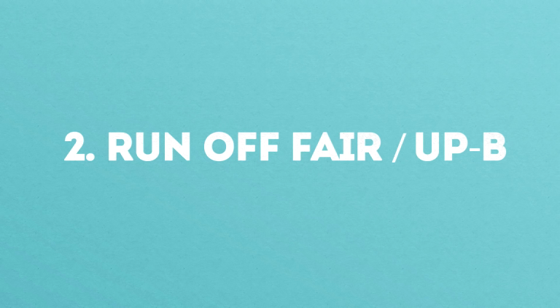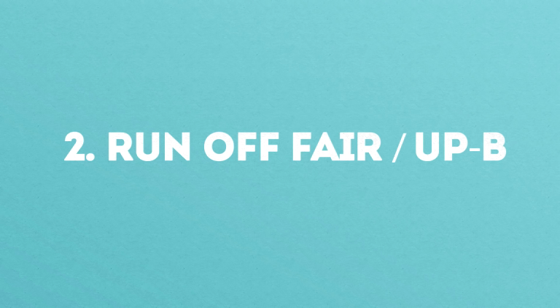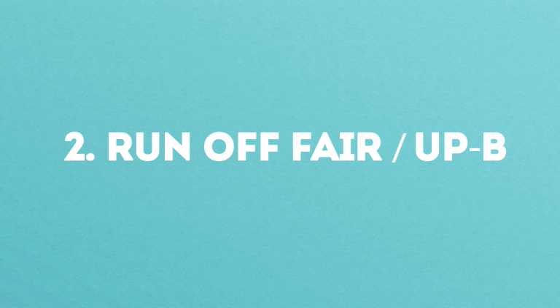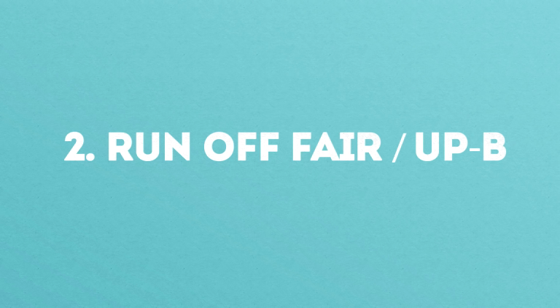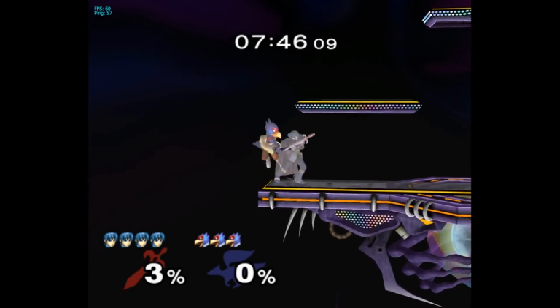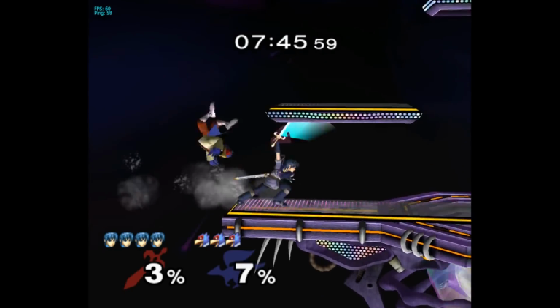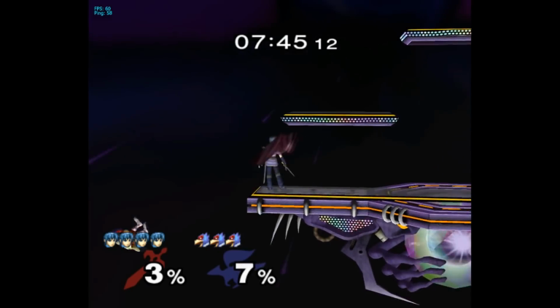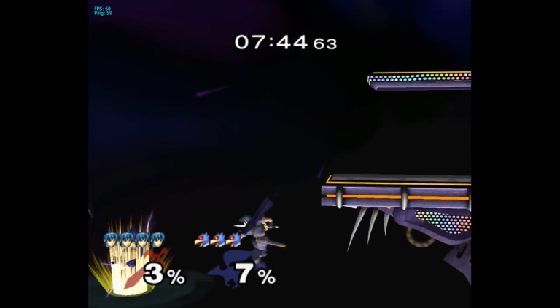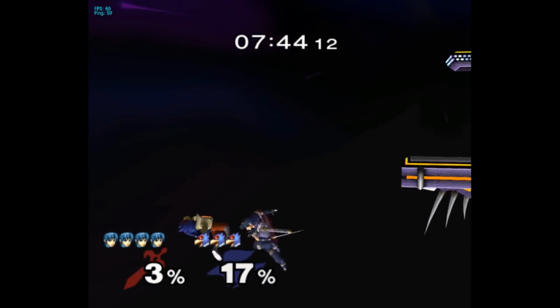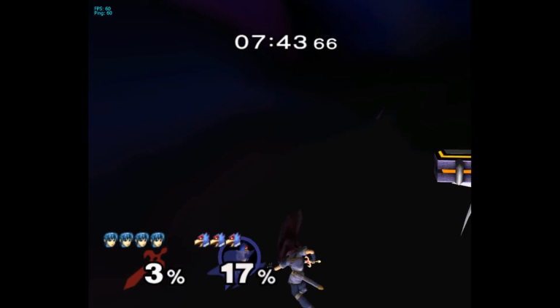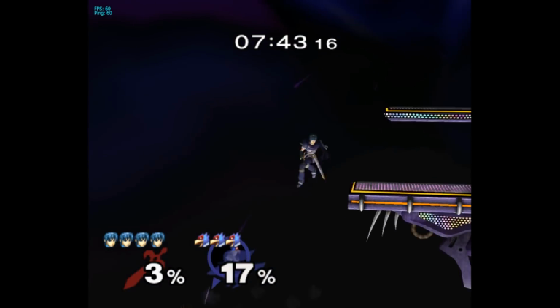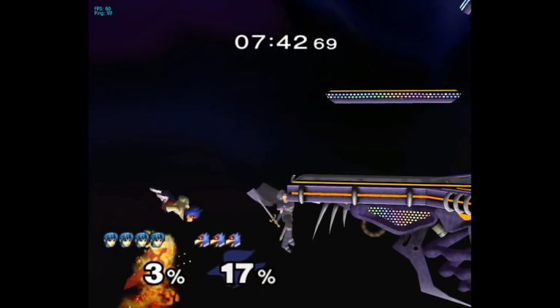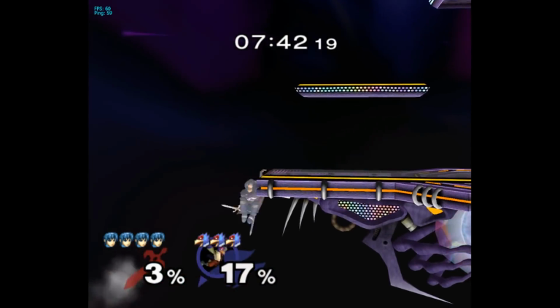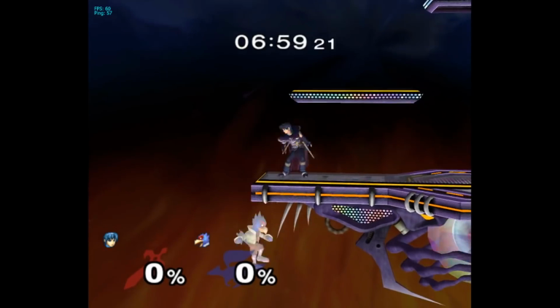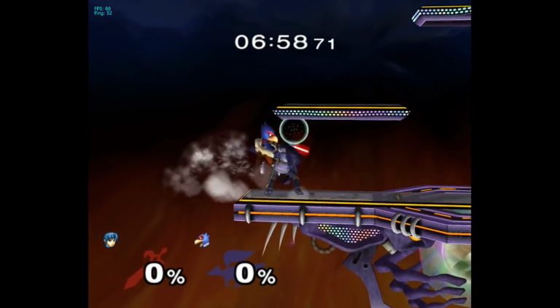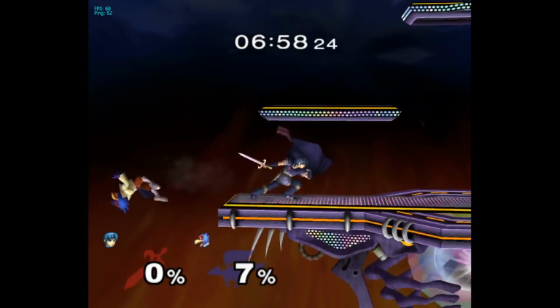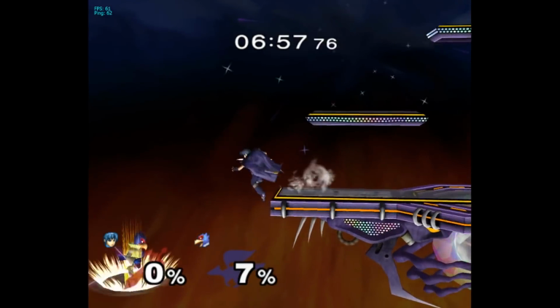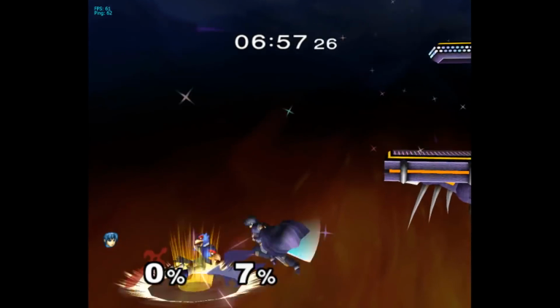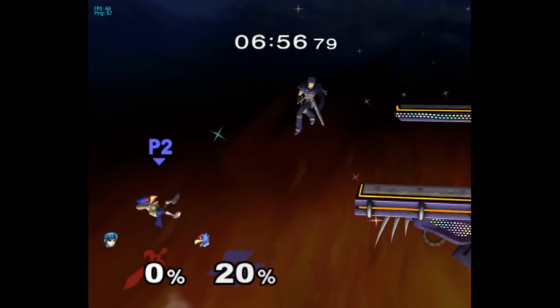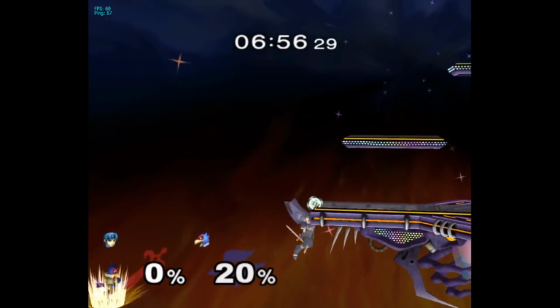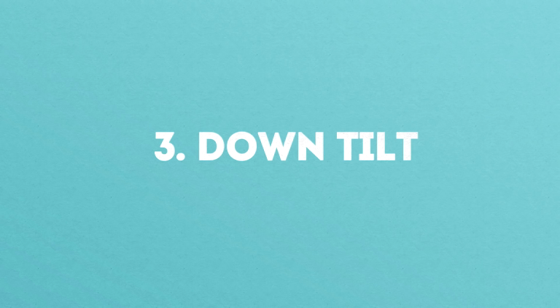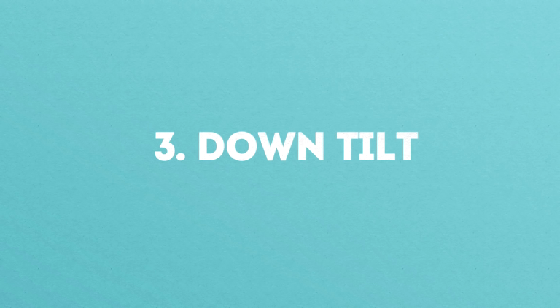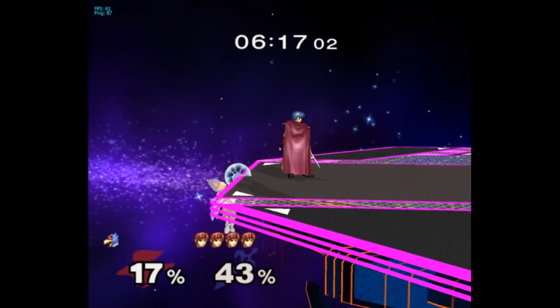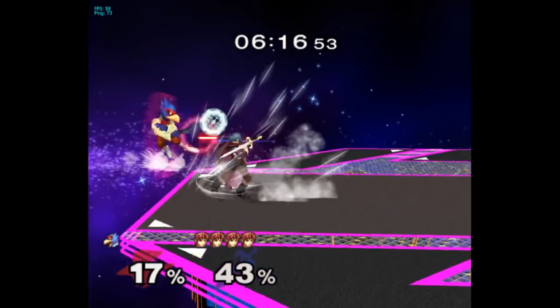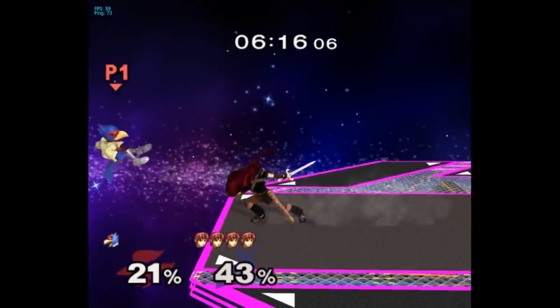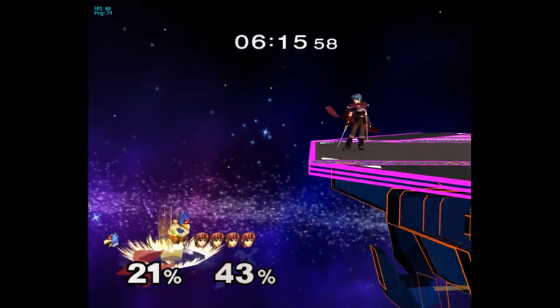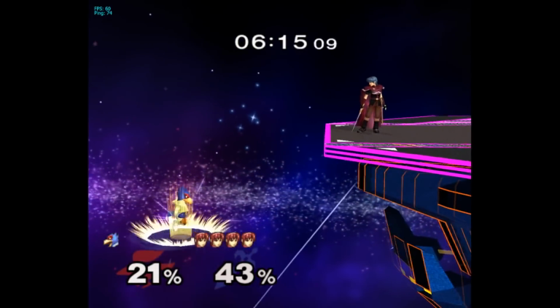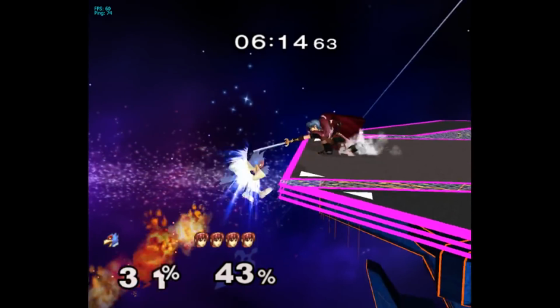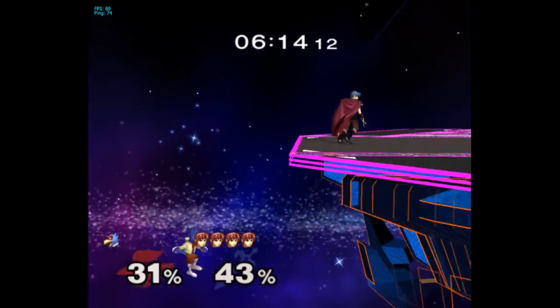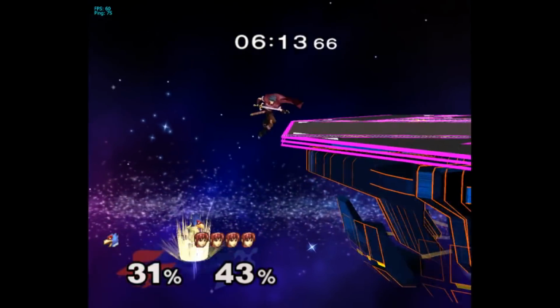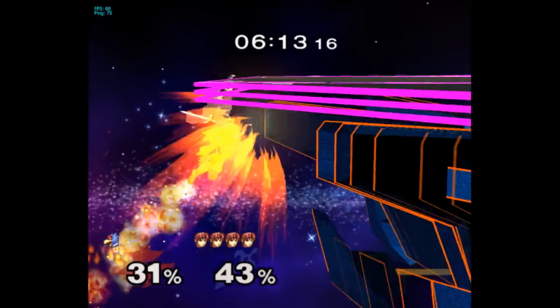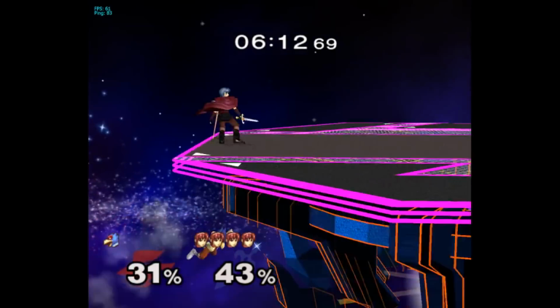Another great option is to just run off and intercept Falco's up B as soon as the counter connects. You can do this with a fair, or if you want to get a bit stylish, you can do this with an up B. Another strong option is to down tilt, but unfortunately this loses to sweet spot up B, so I prefer options 1 and 2.